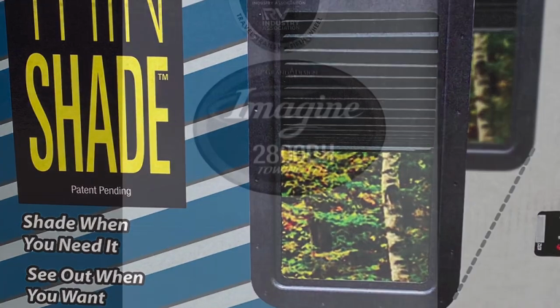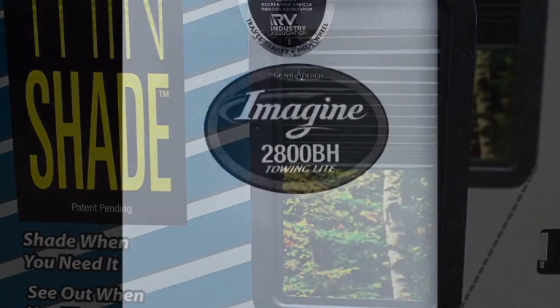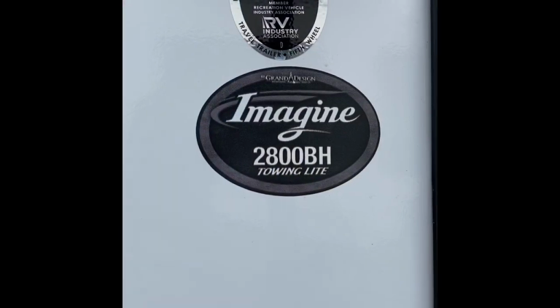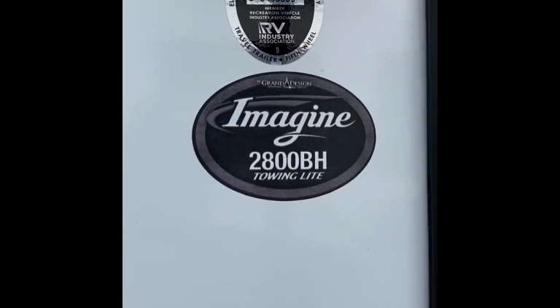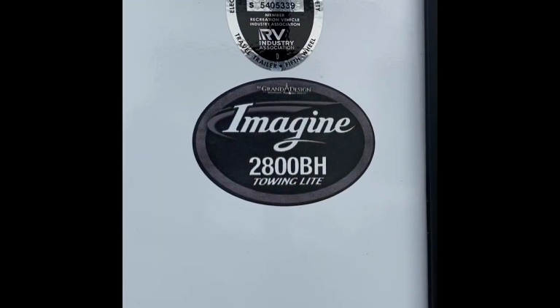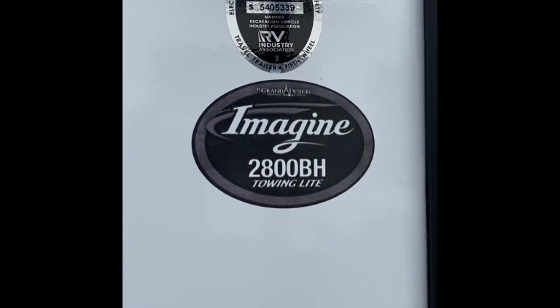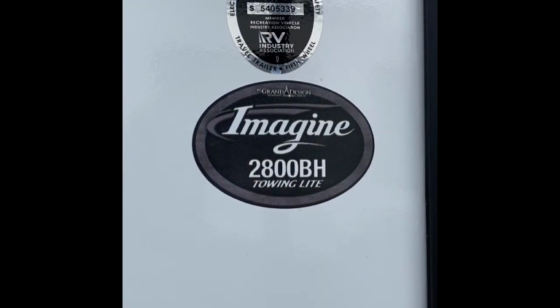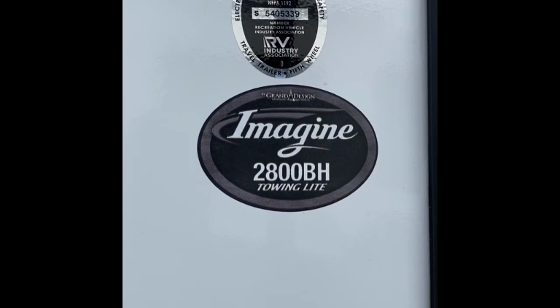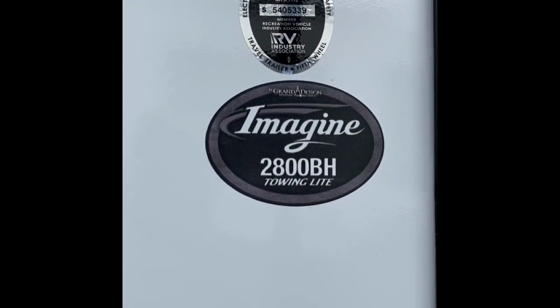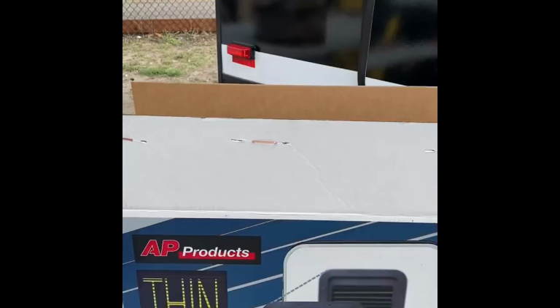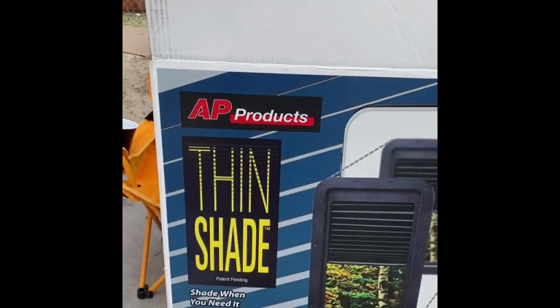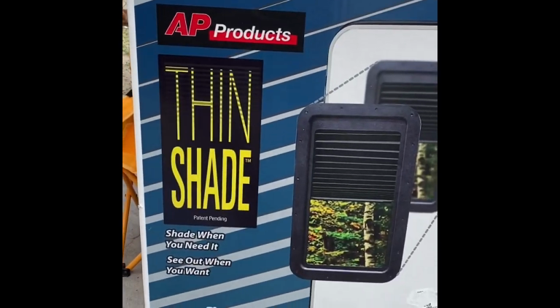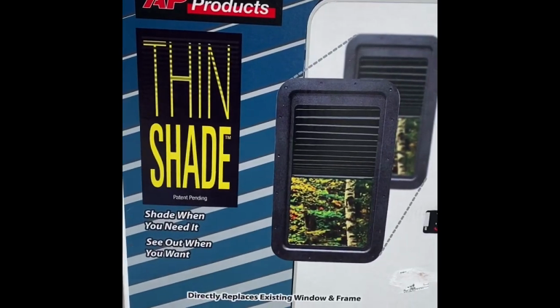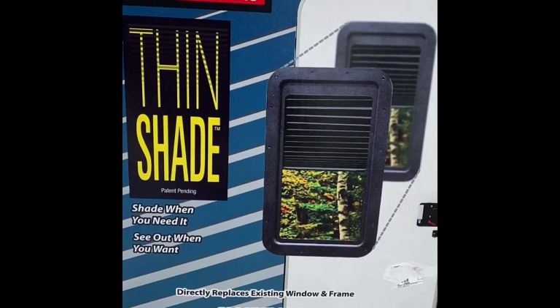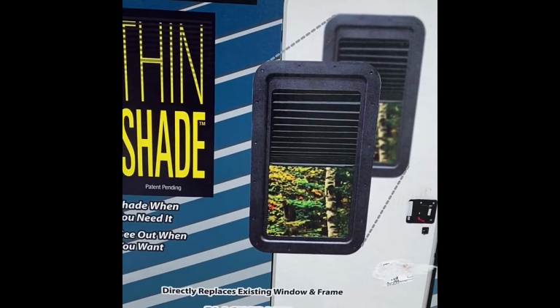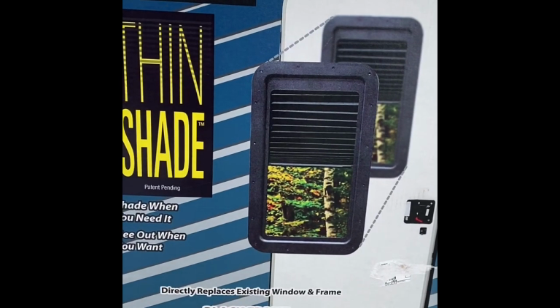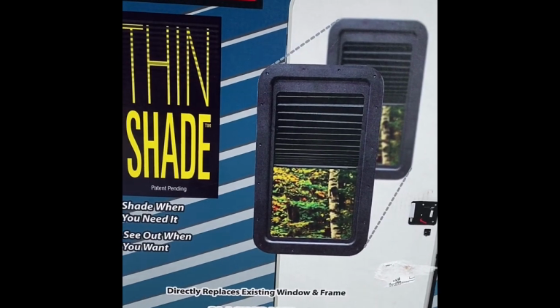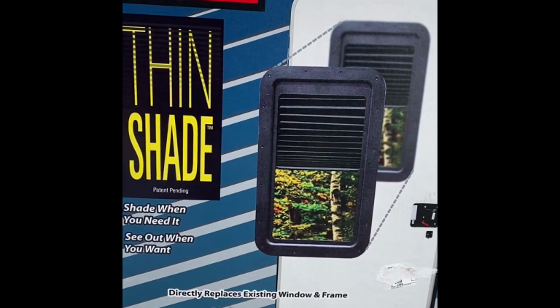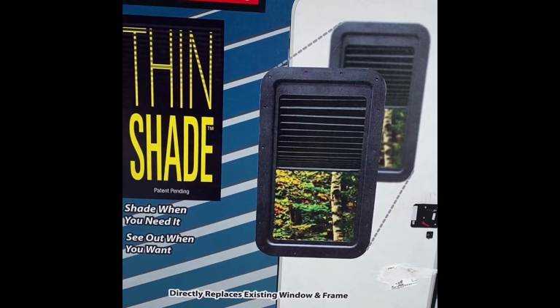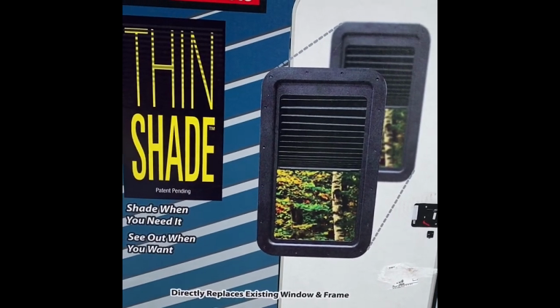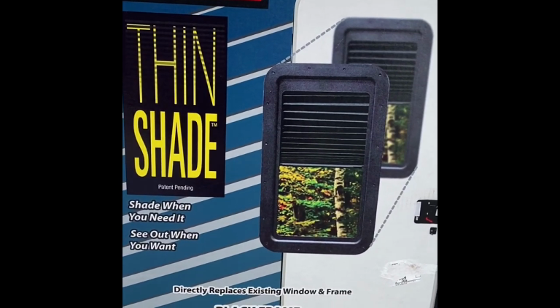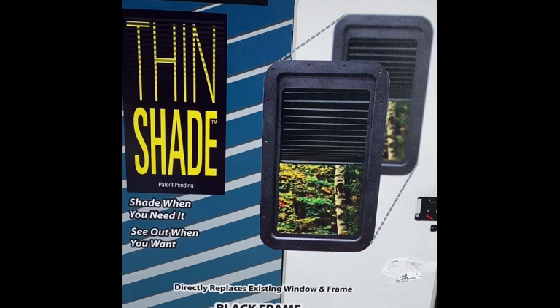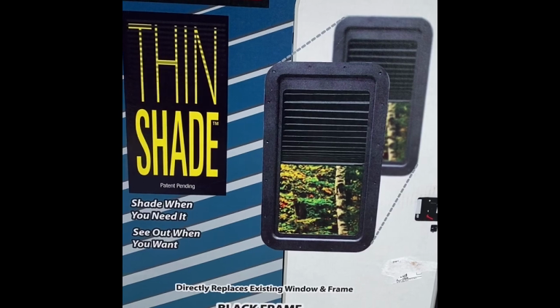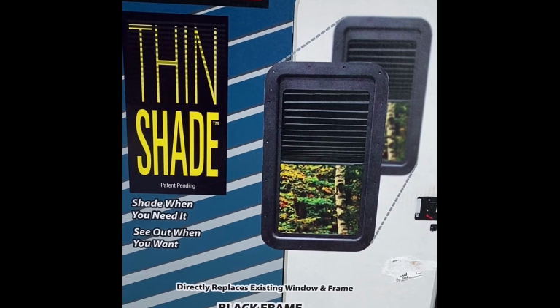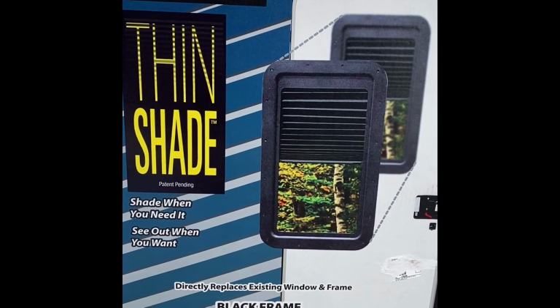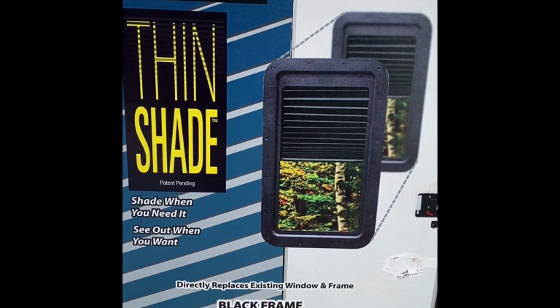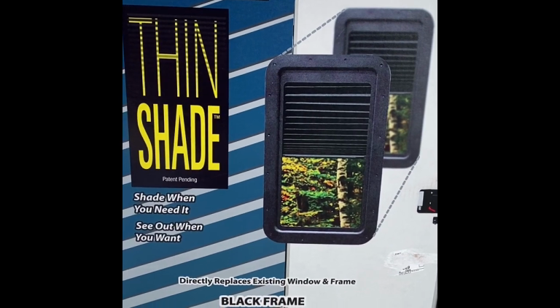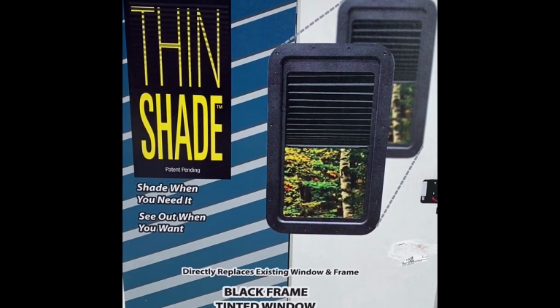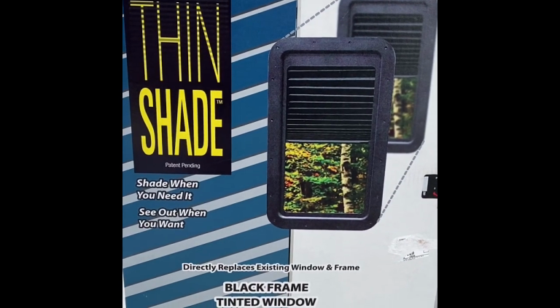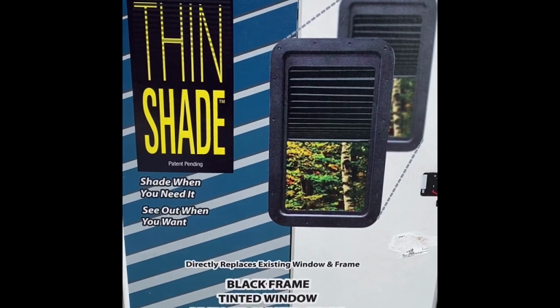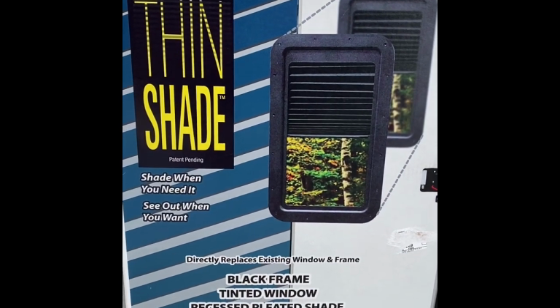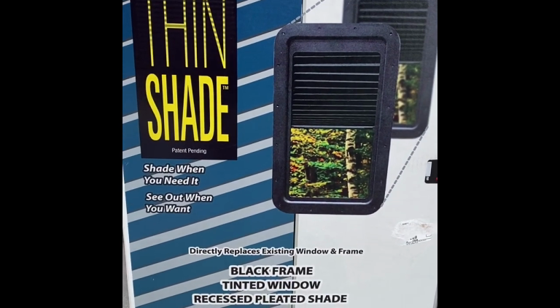Hey fellow Imagineers, we're coming at you with a 2800BH entry door with the thin shade tinted window product to alleviate some of that bright light coming in the kids' beds.